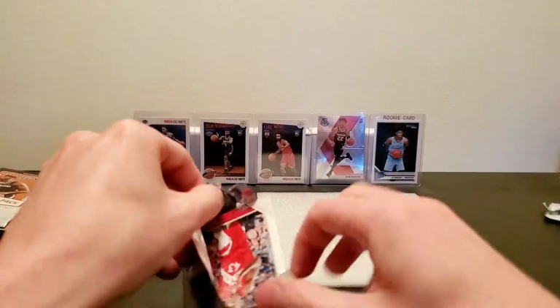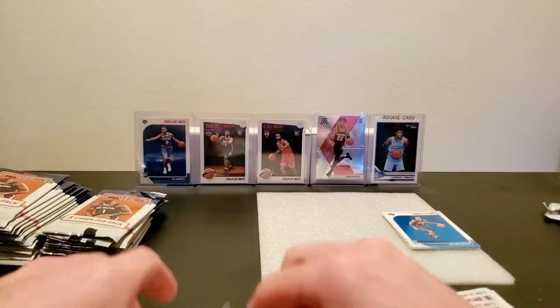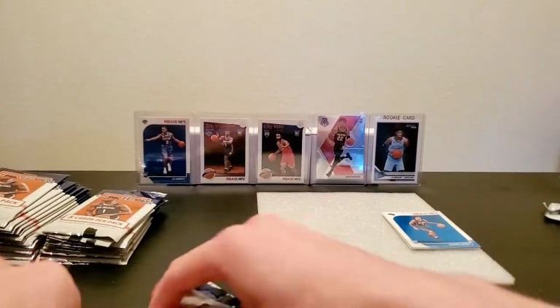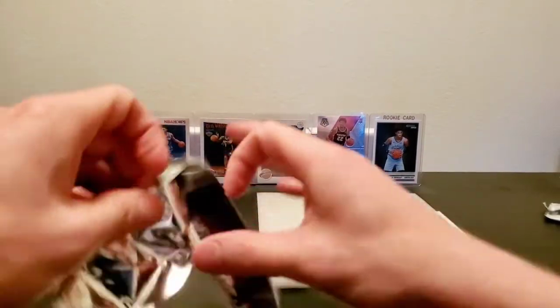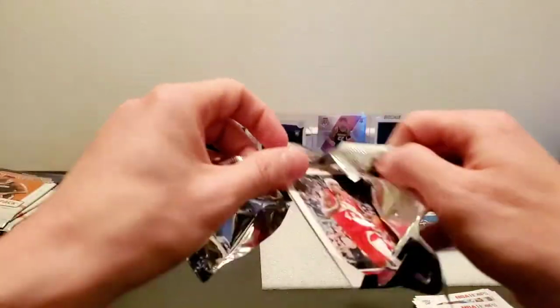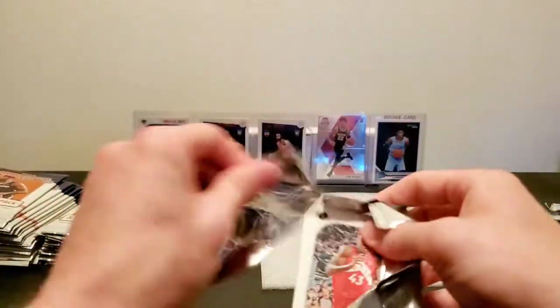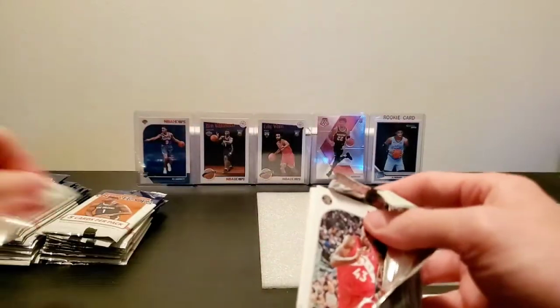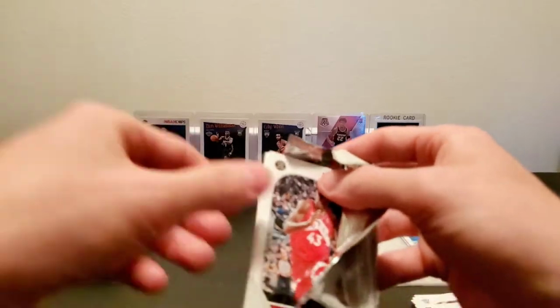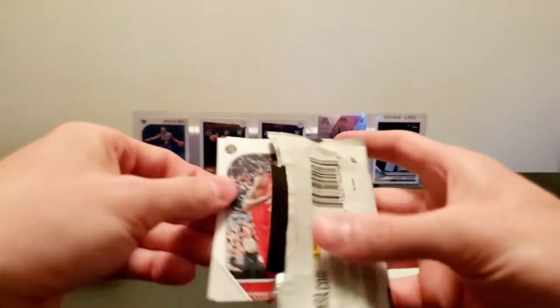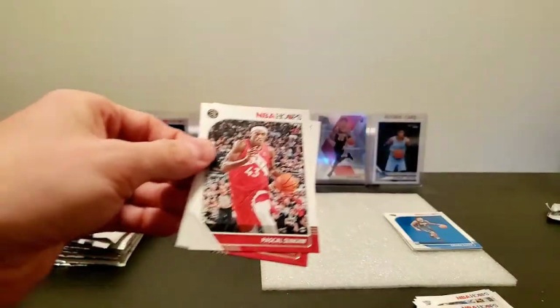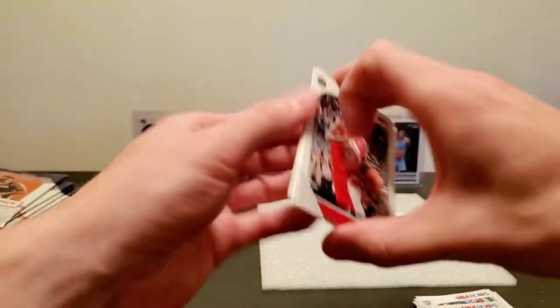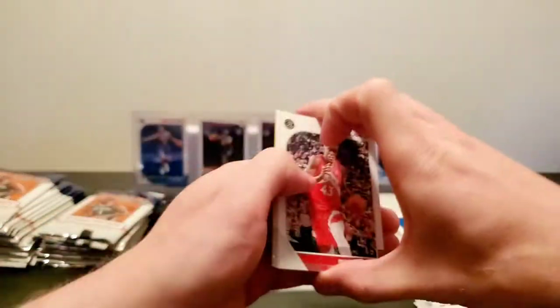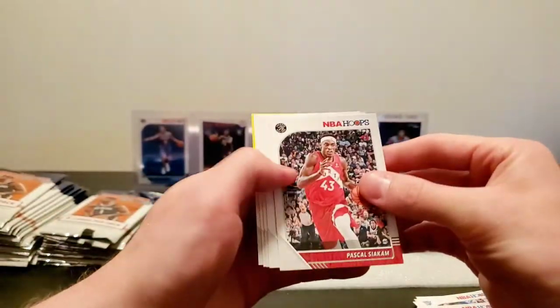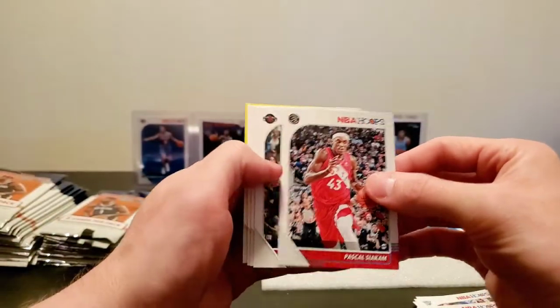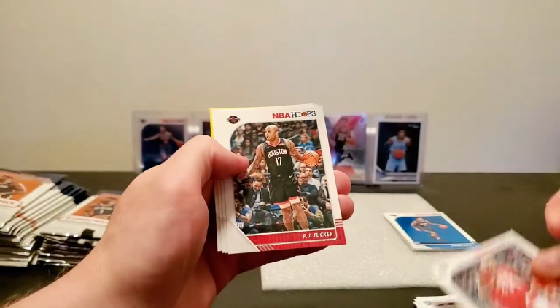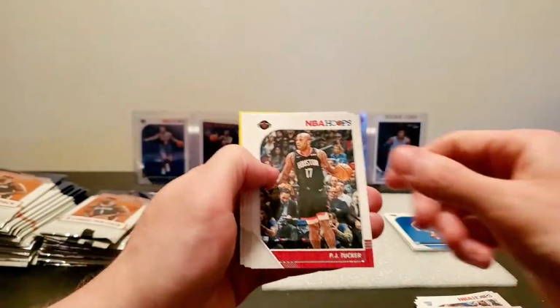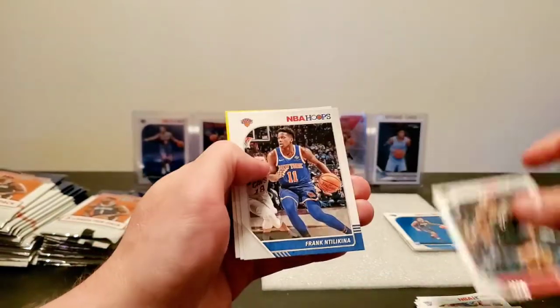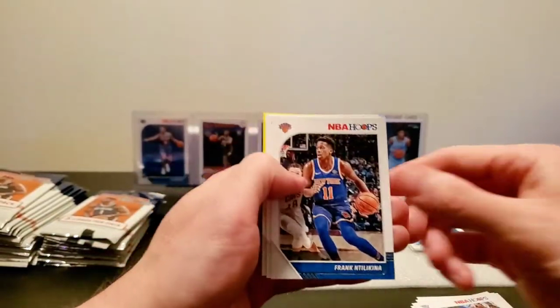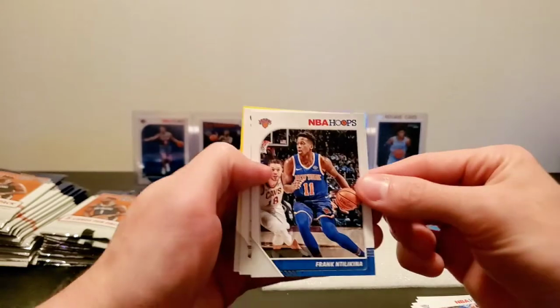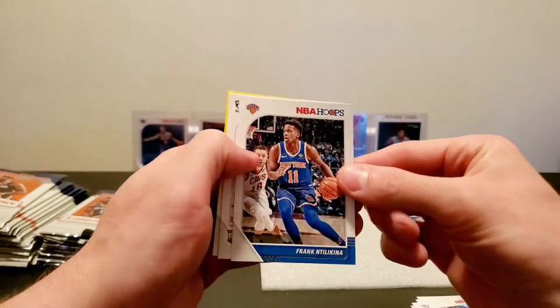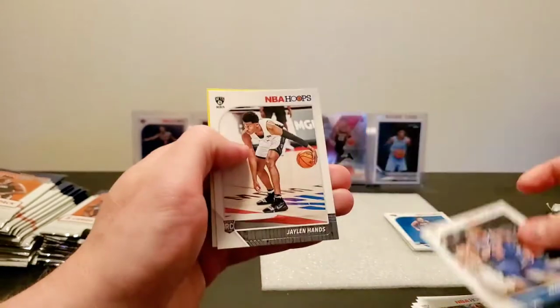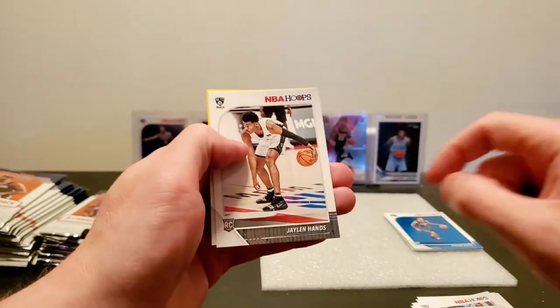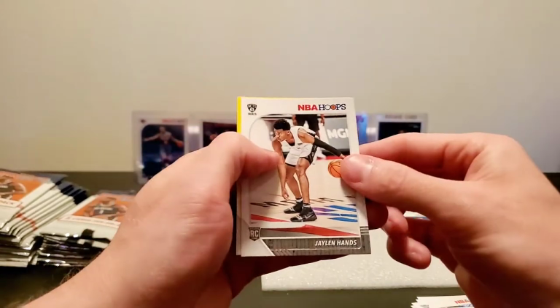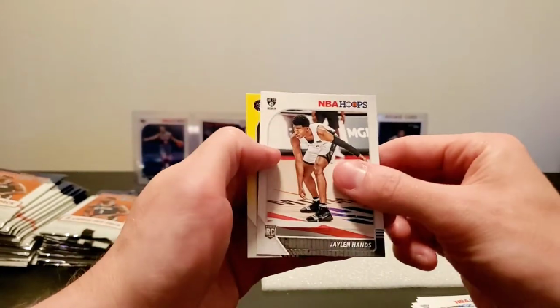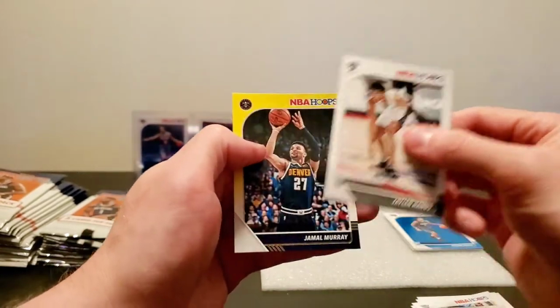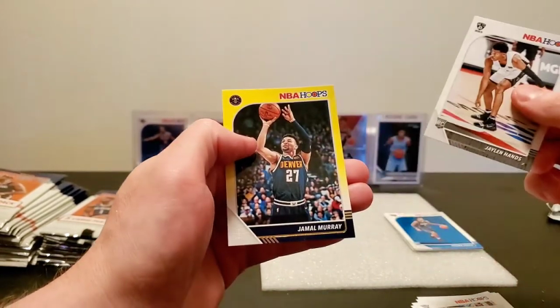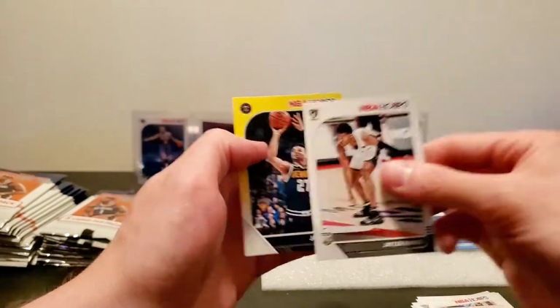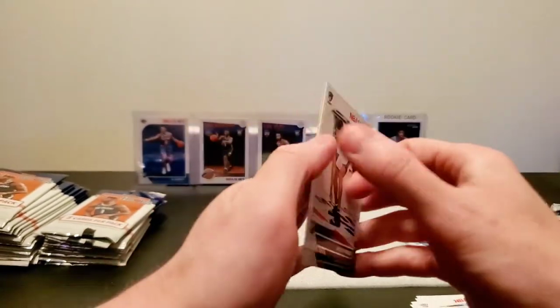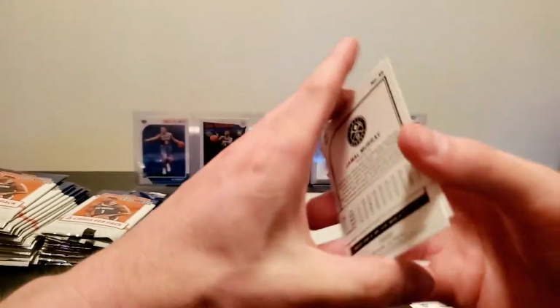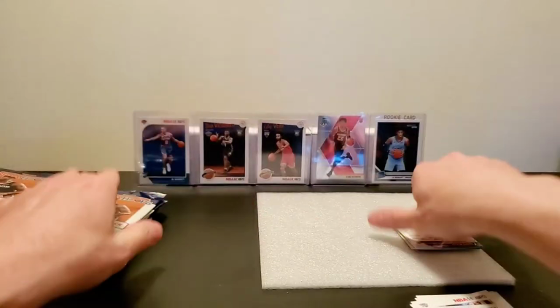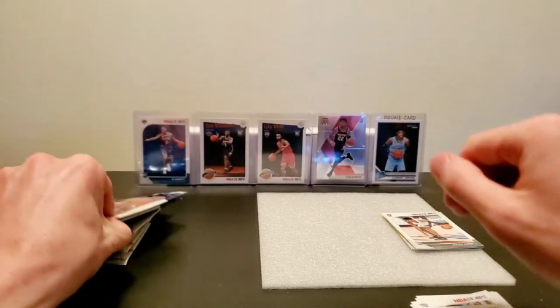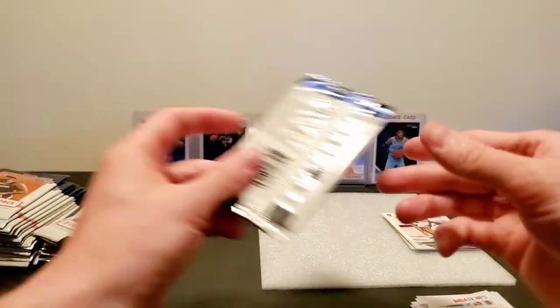Pretty shallow end of the break there. Pascal Siakam, P.J. Tucker, Frank Natillika, Jalen Hands rookie, and then Jamal Murray yellow parallel.